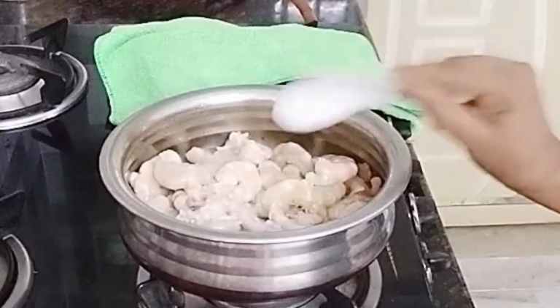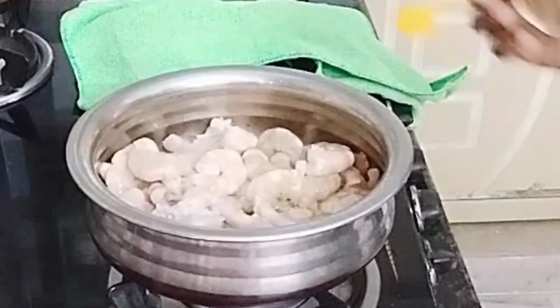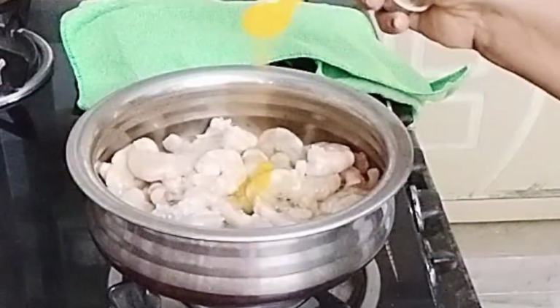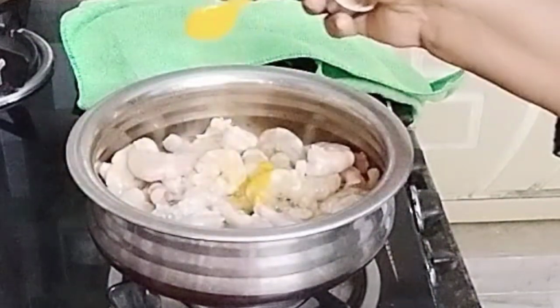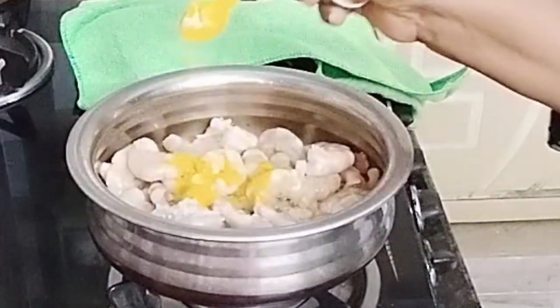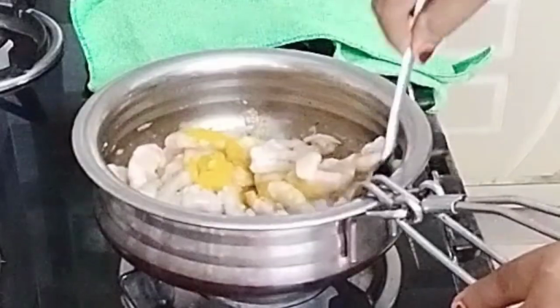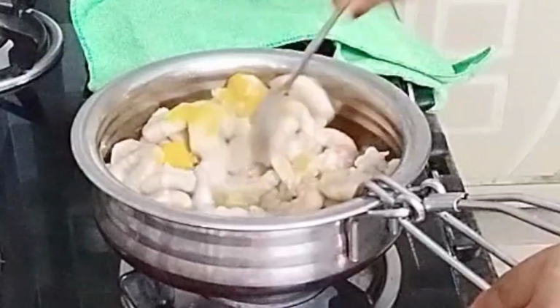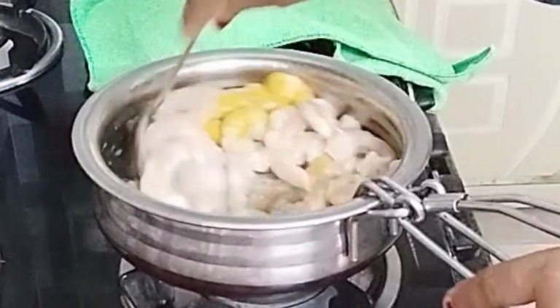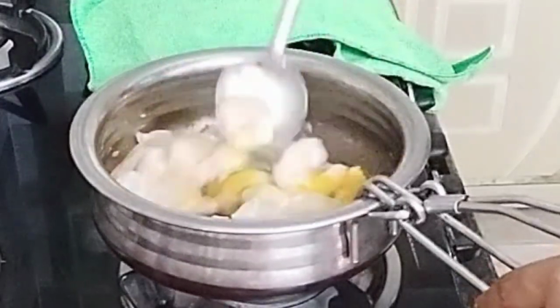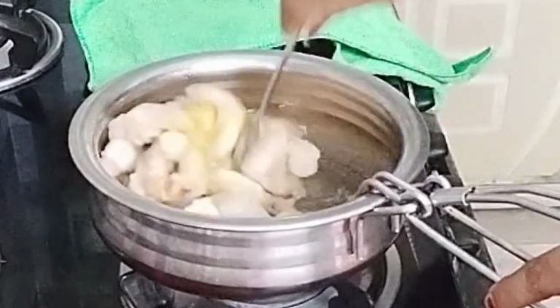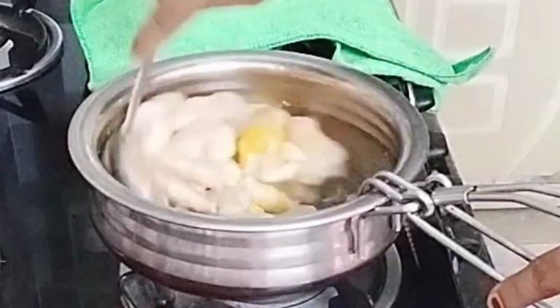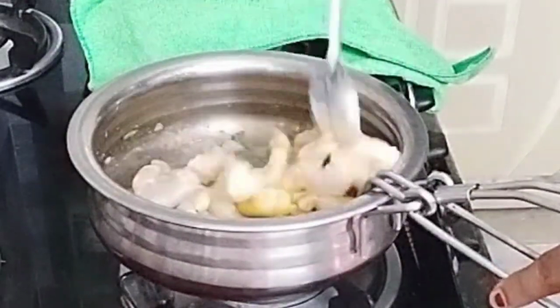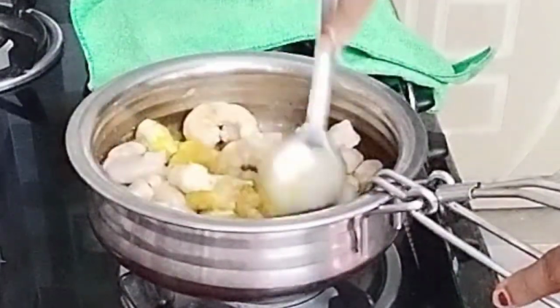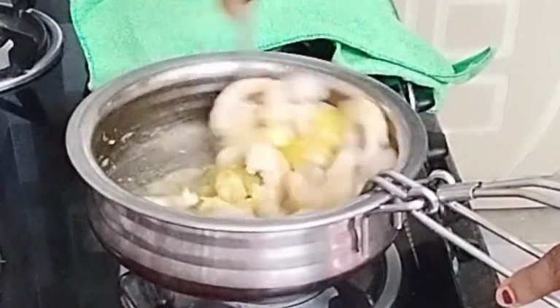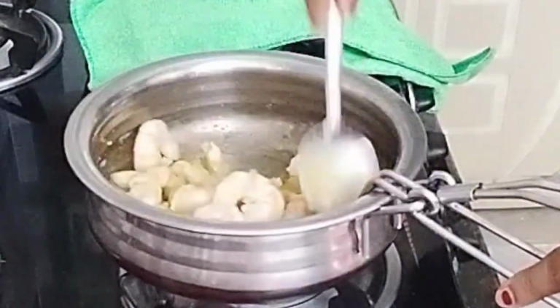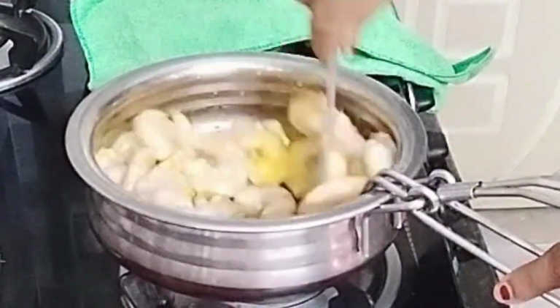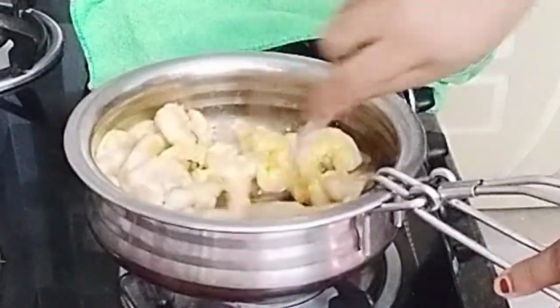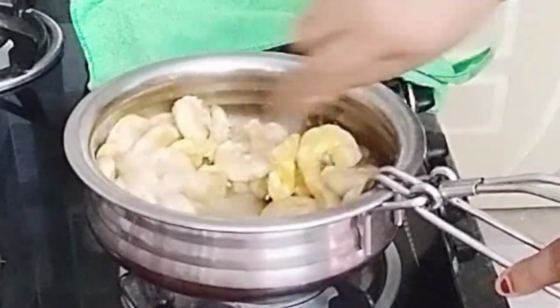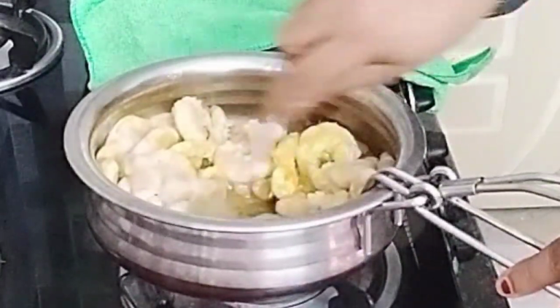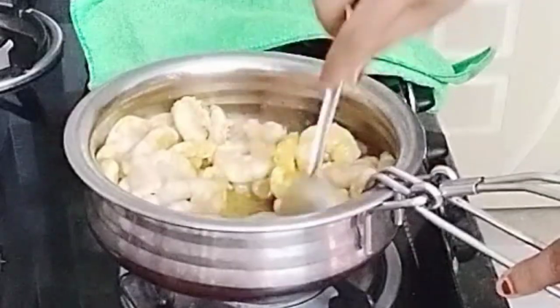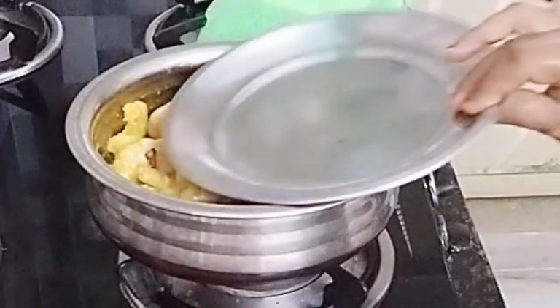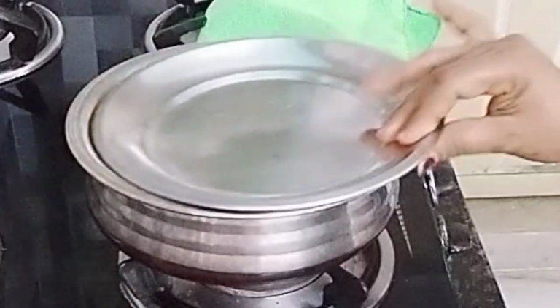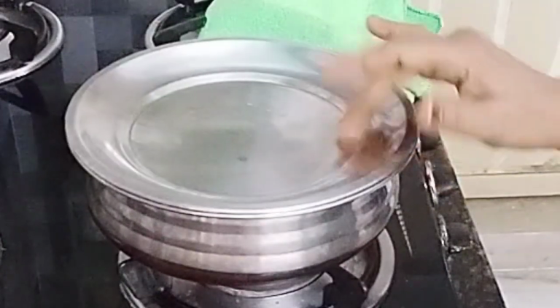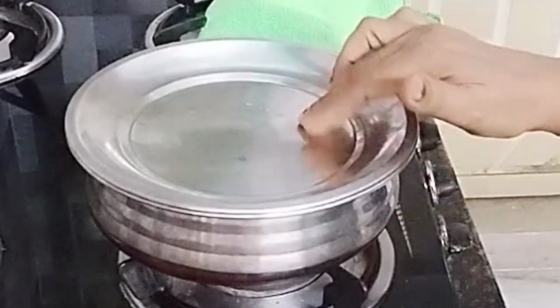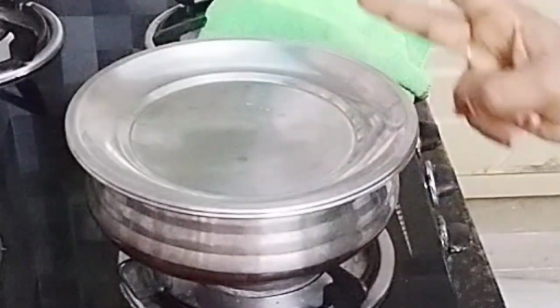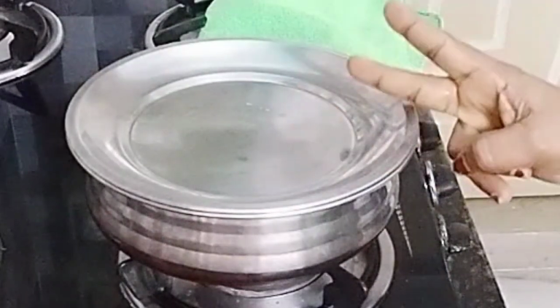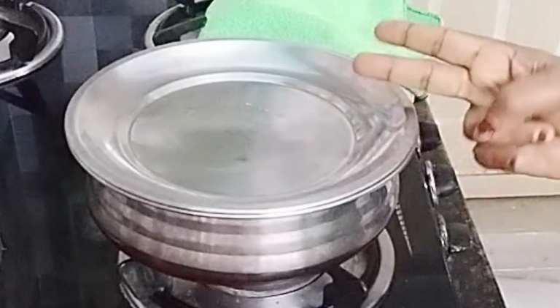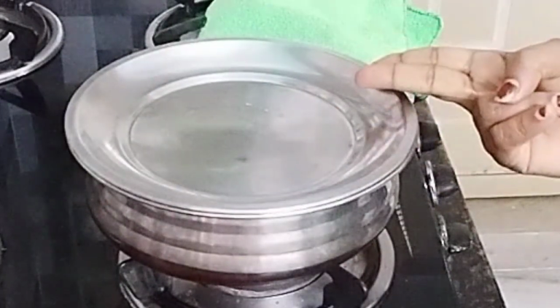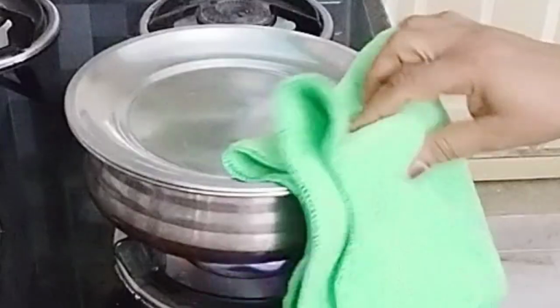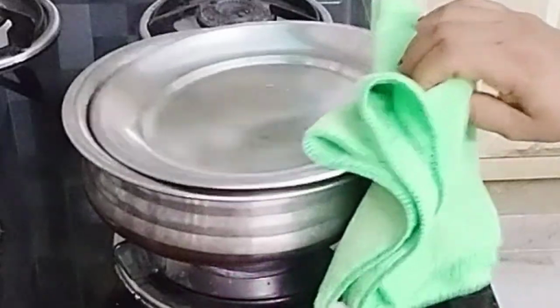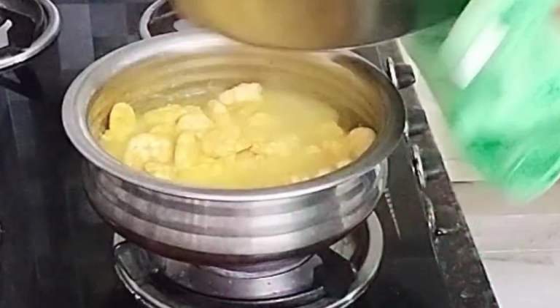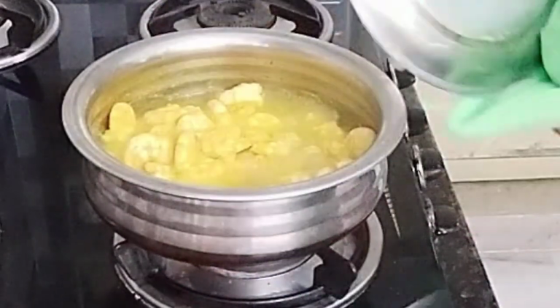Put some oil in the middle. When you put it to the side, put it to the side and look at it. Wow, we're doing a lot of water.